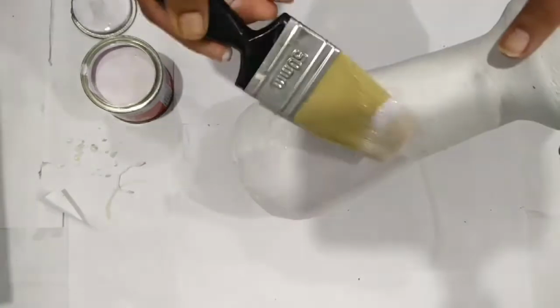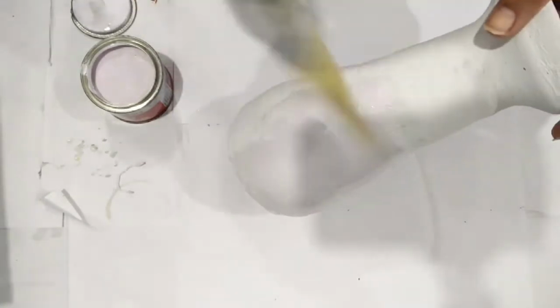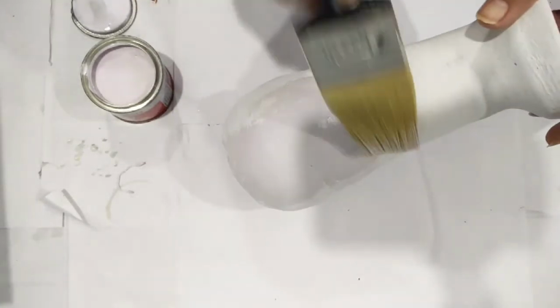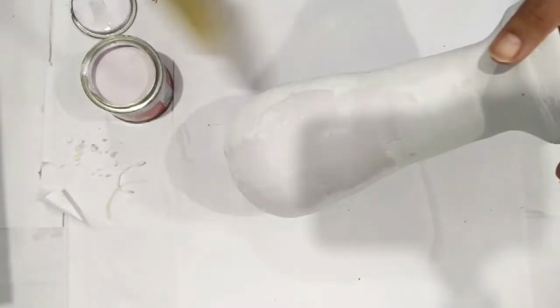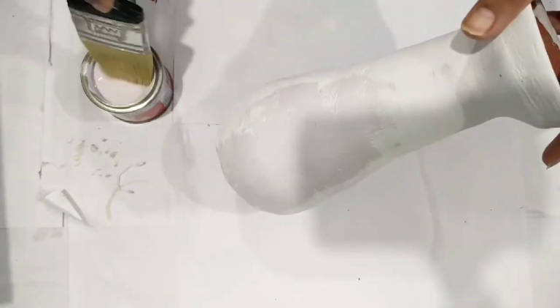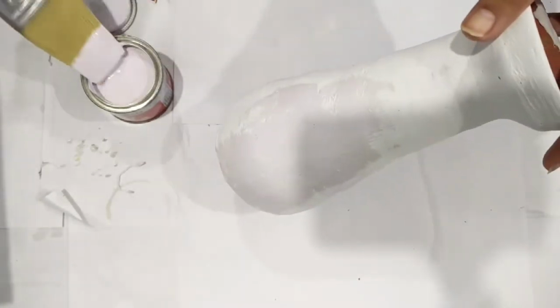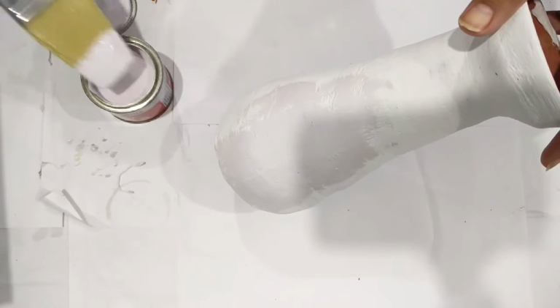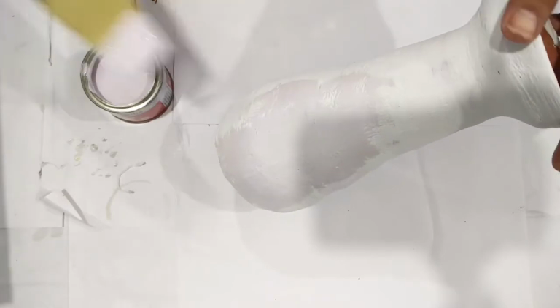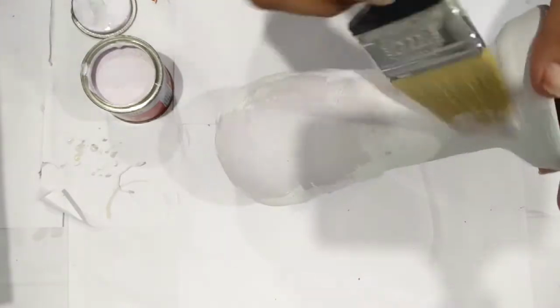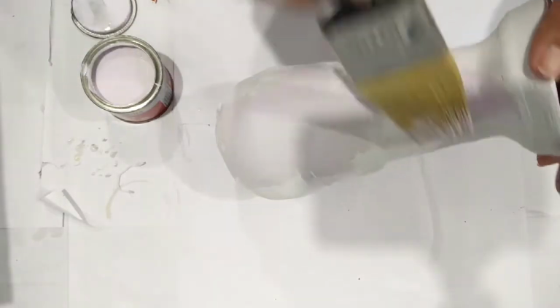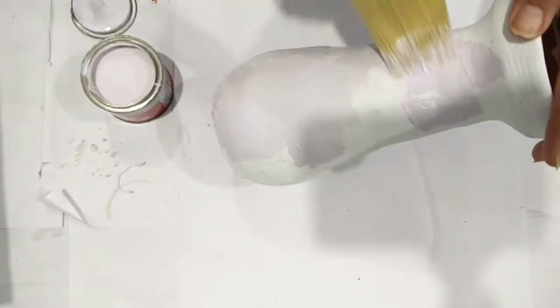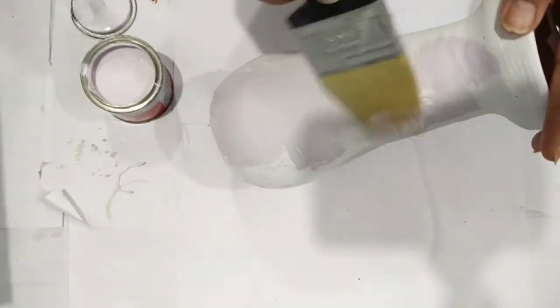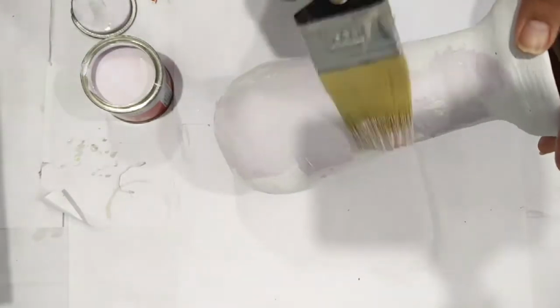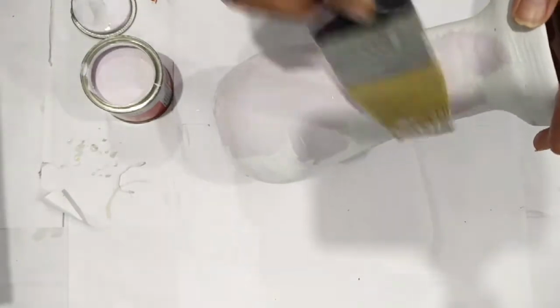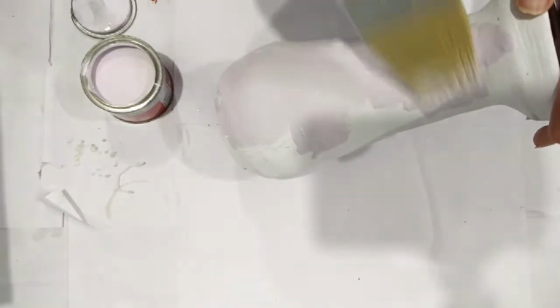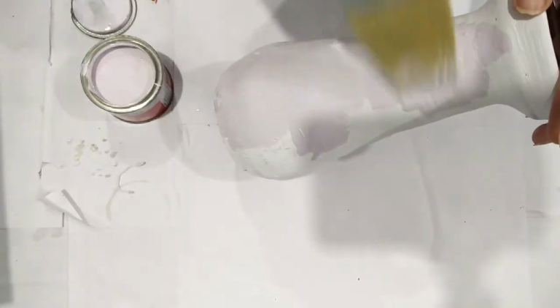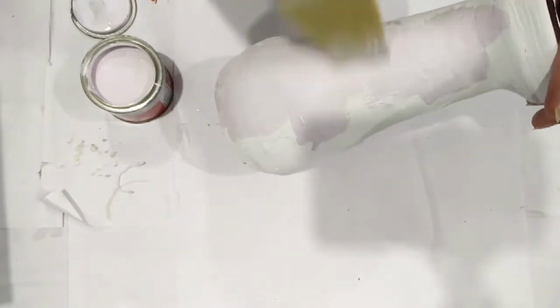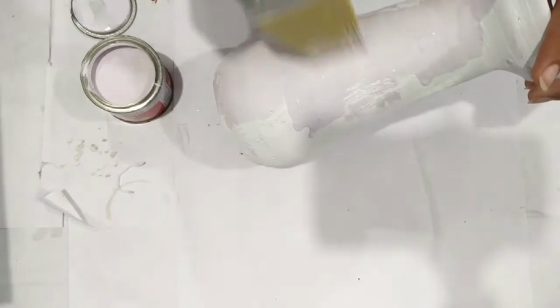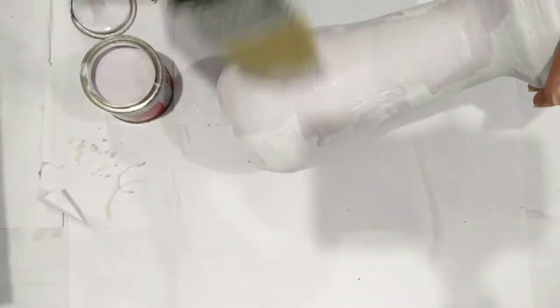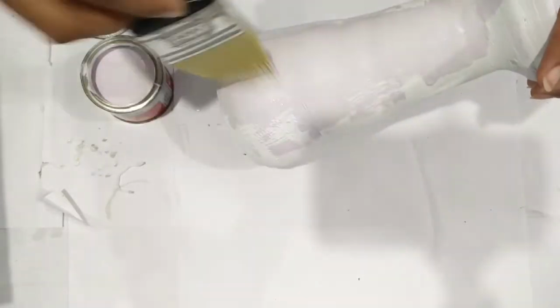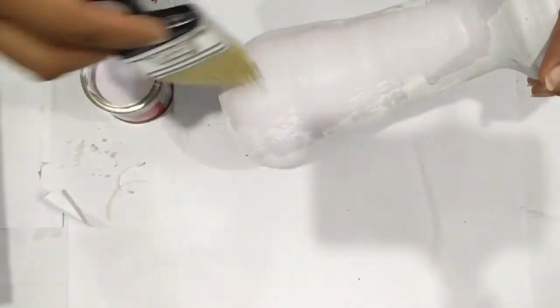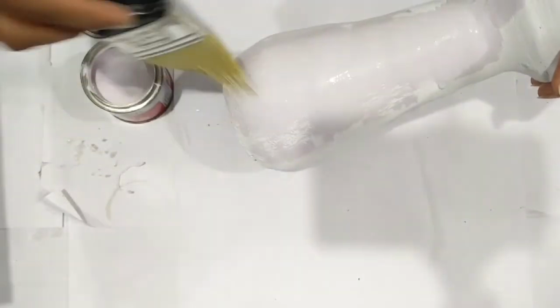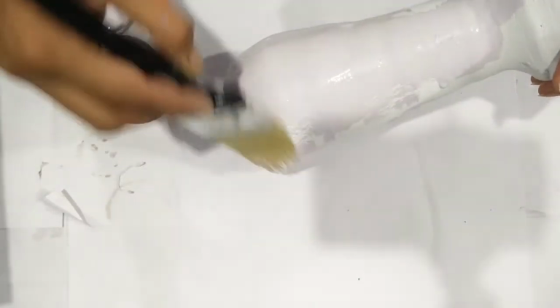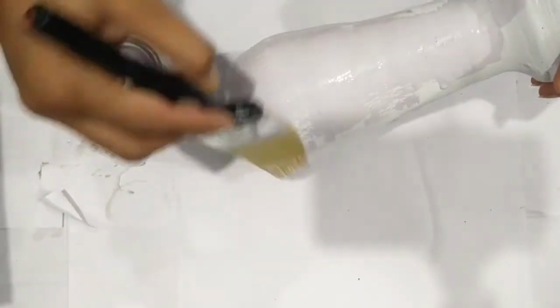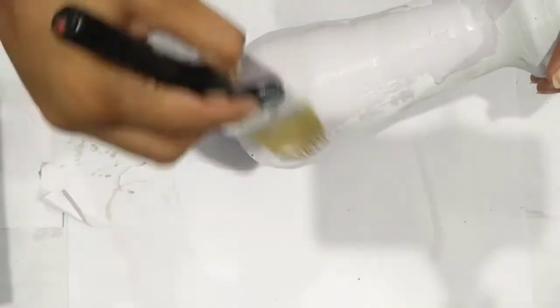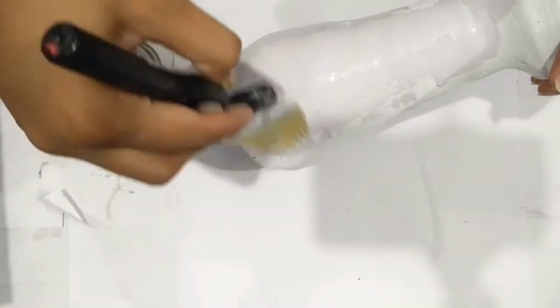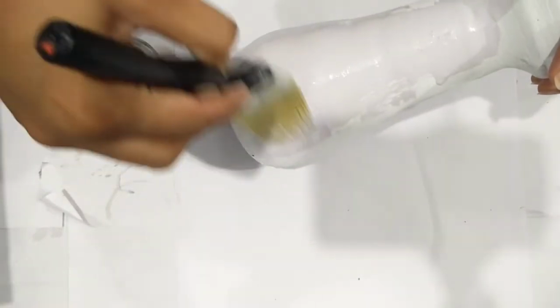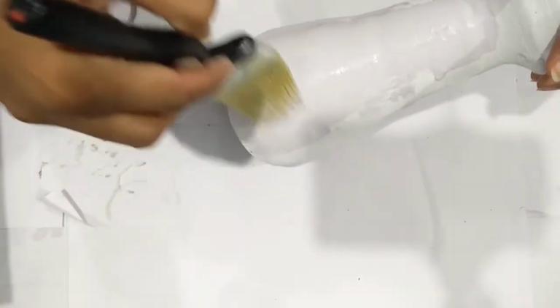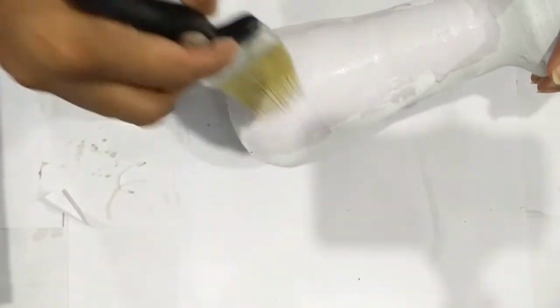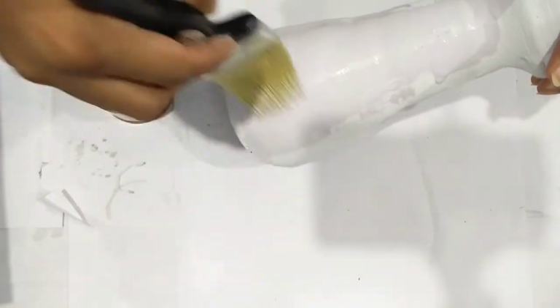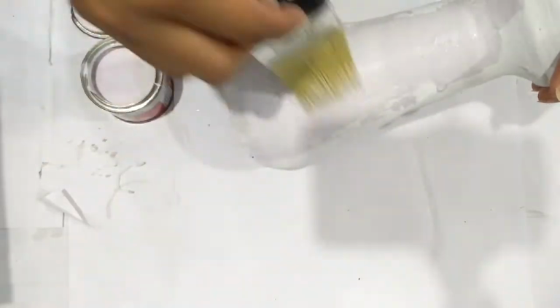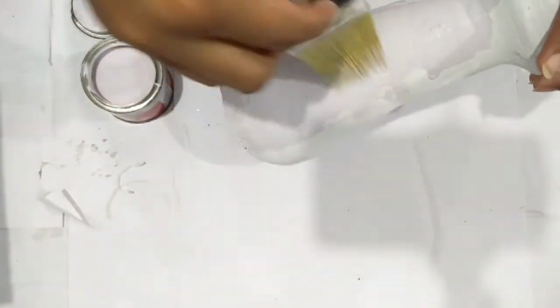Paint it nicely and don't leave any space behind. I'm using white as a base just to enhance the color I would be using on it.